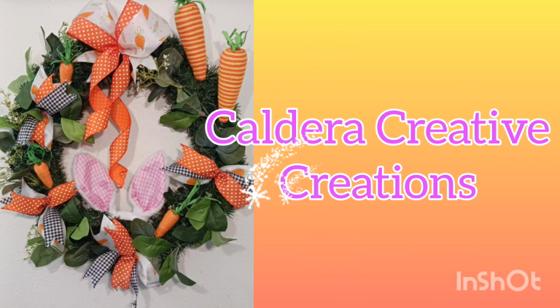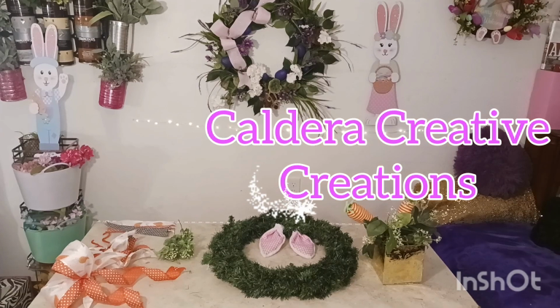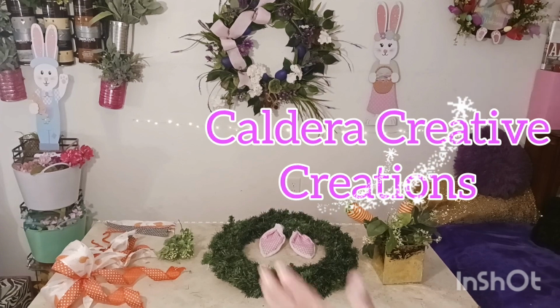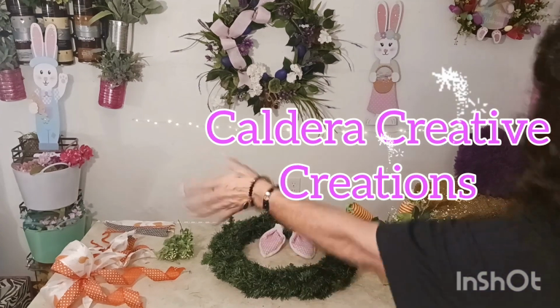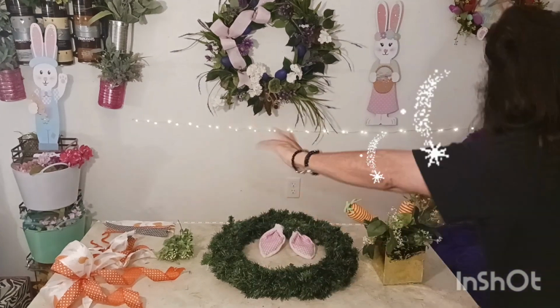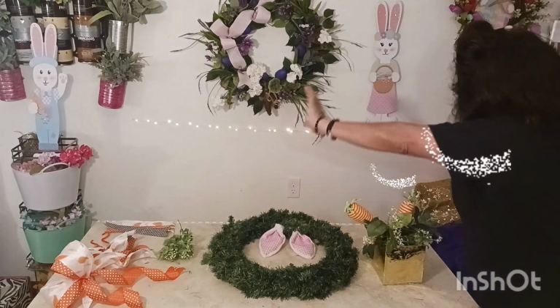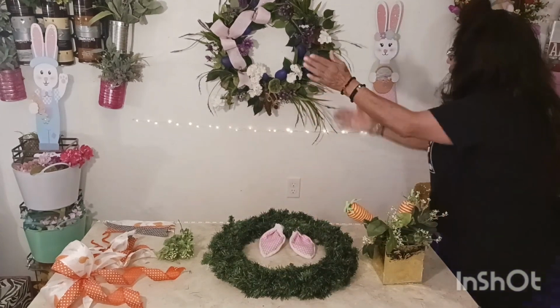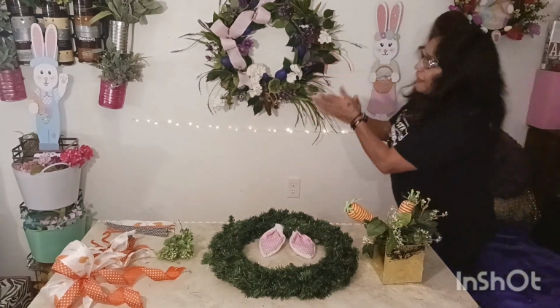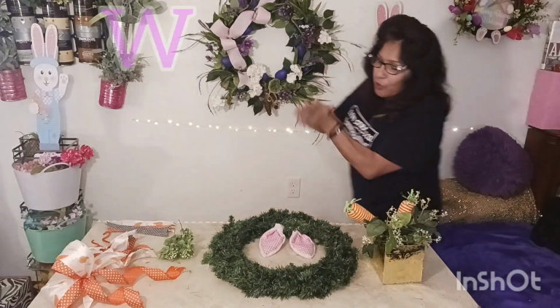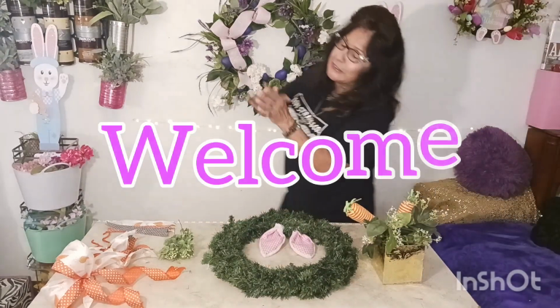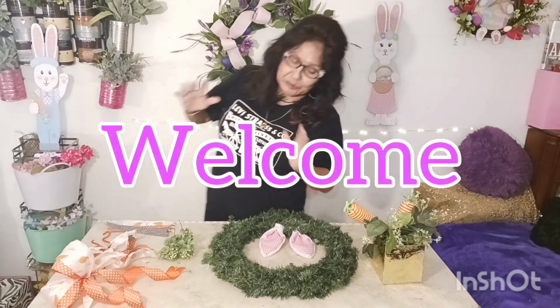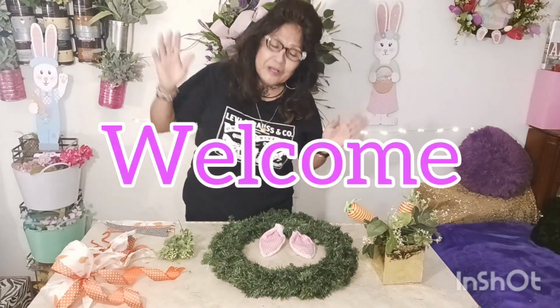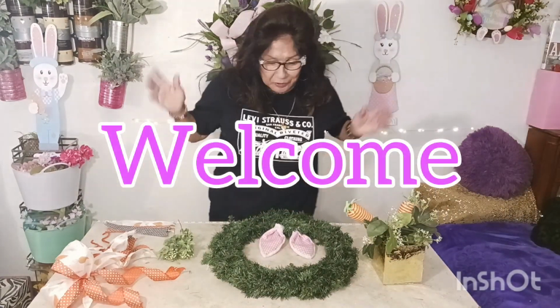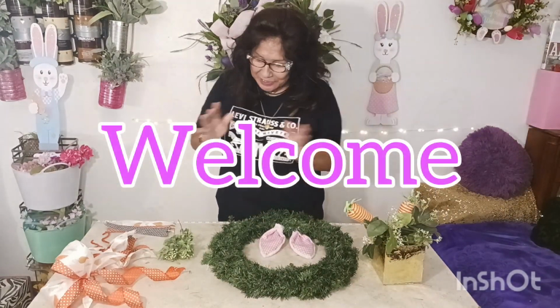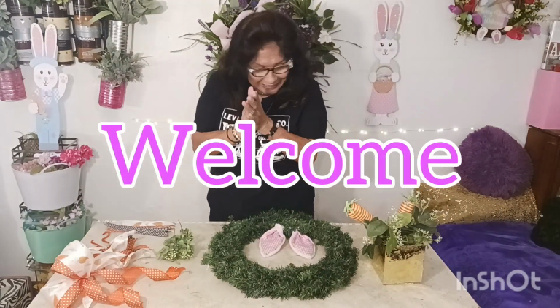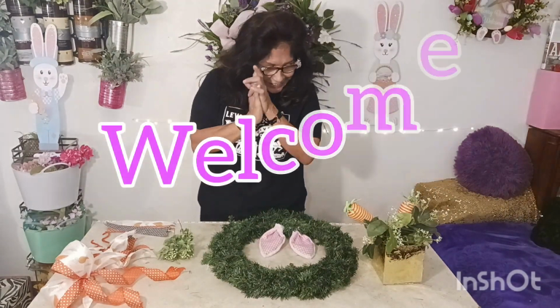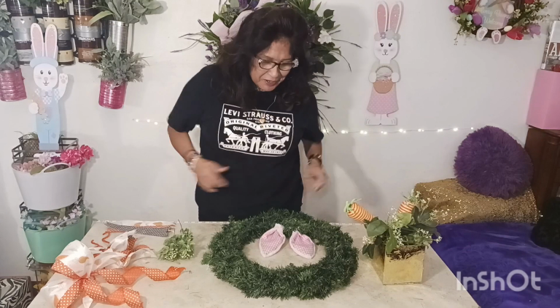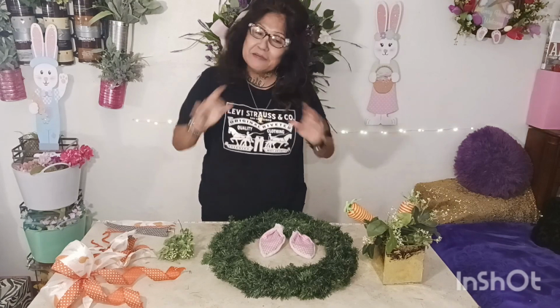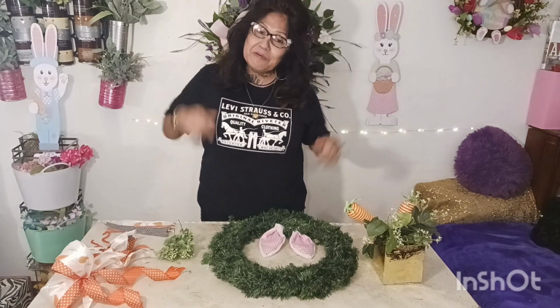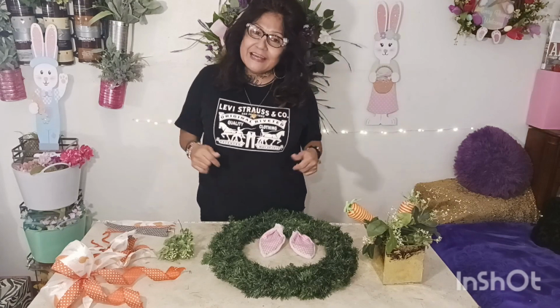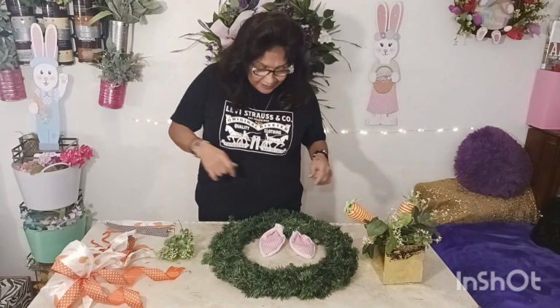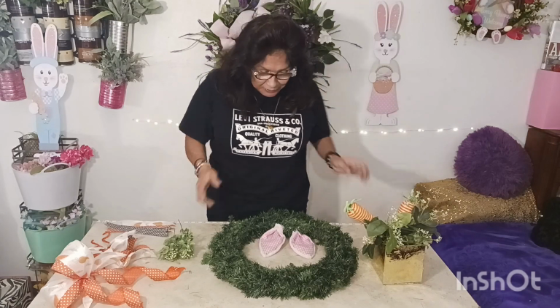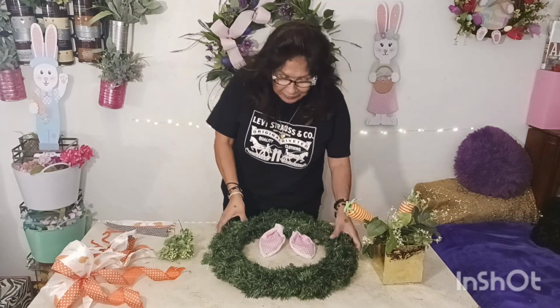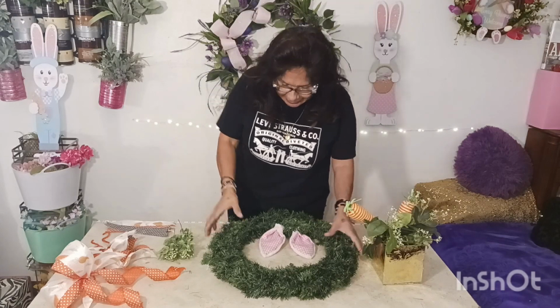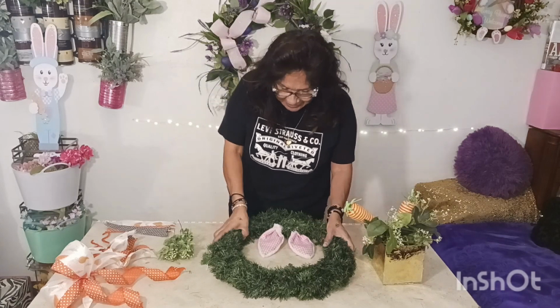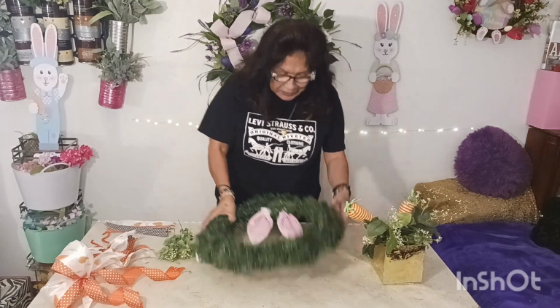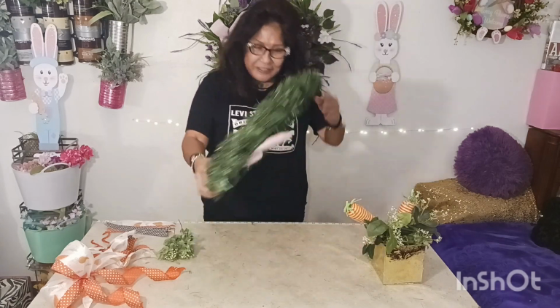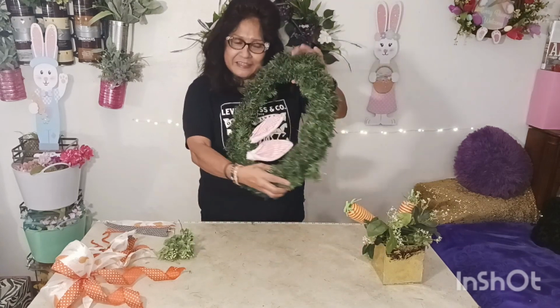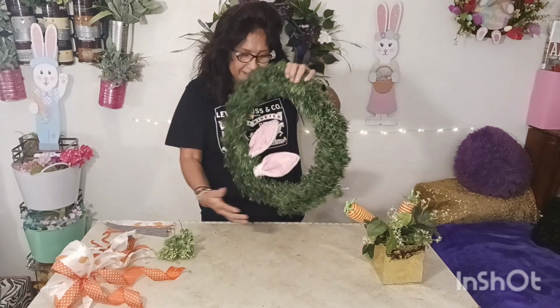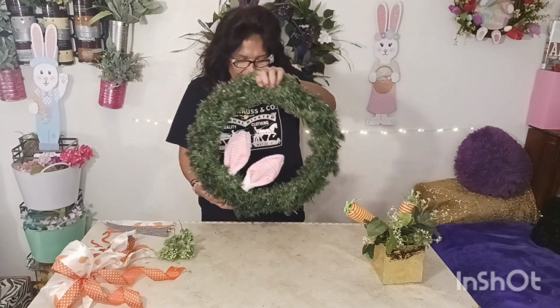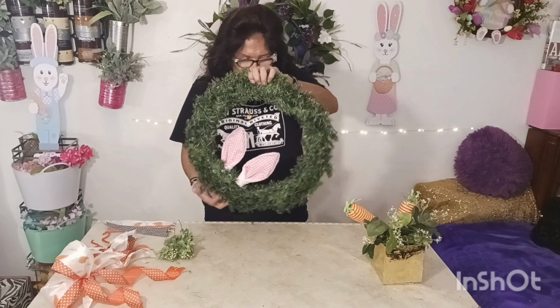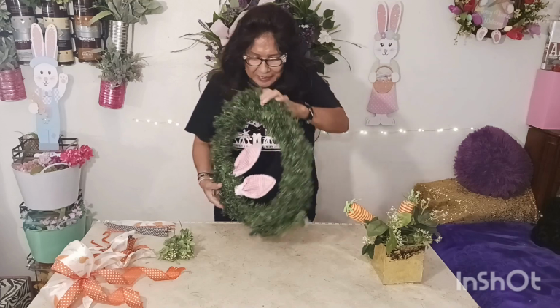Hello everybody, and welcome to Caldera Creative Creations. My name is Roxana, and we are going to make a cute little Easter Bunny.